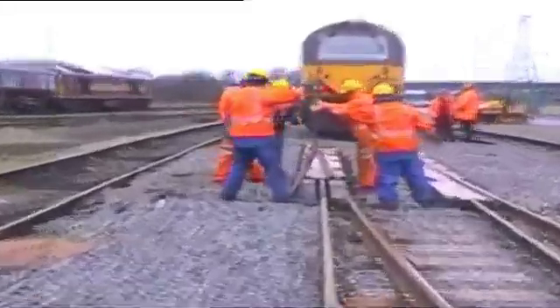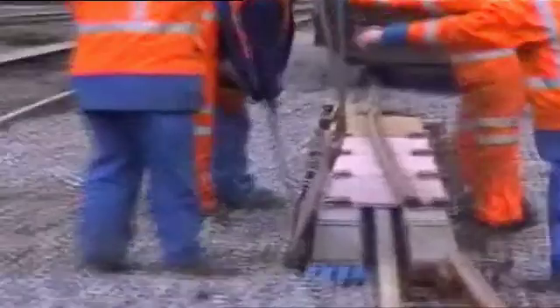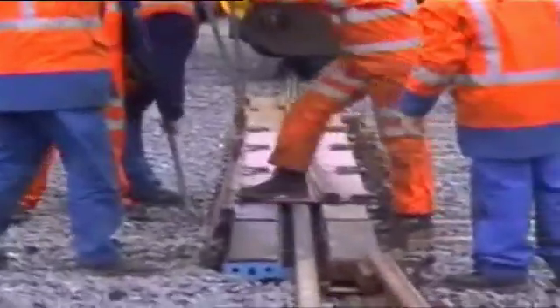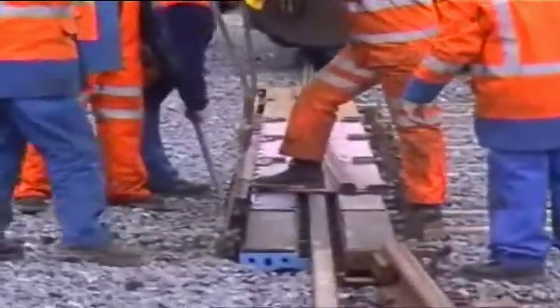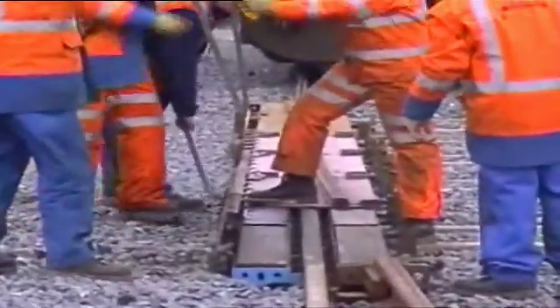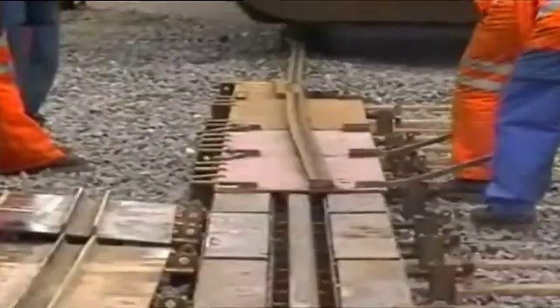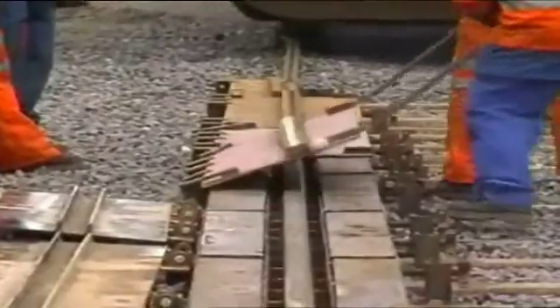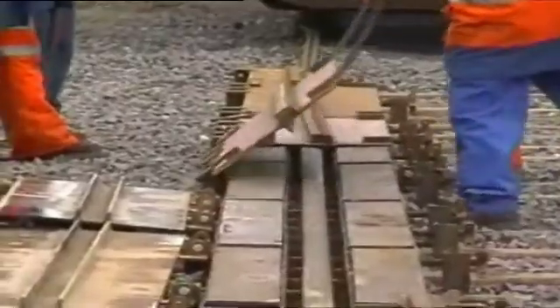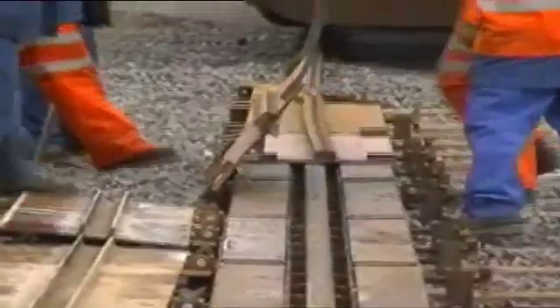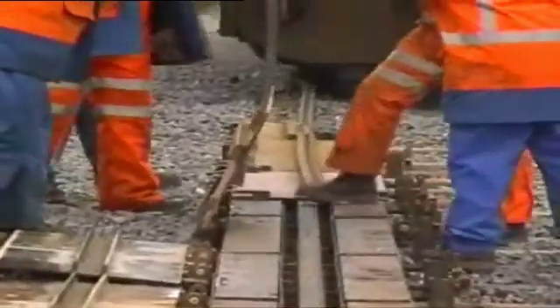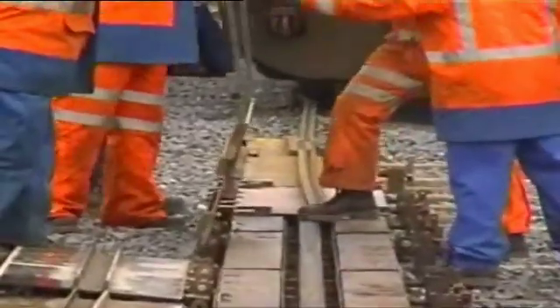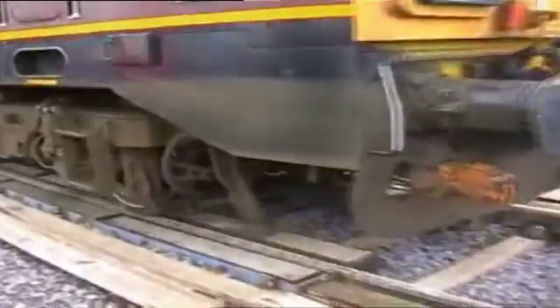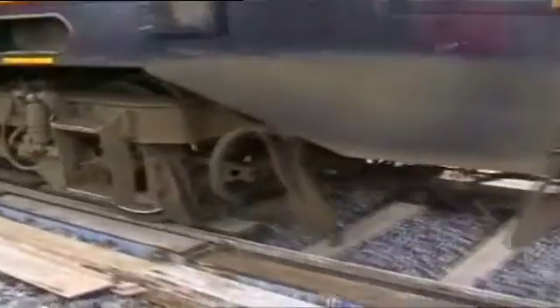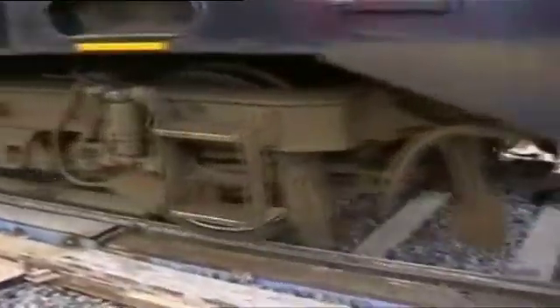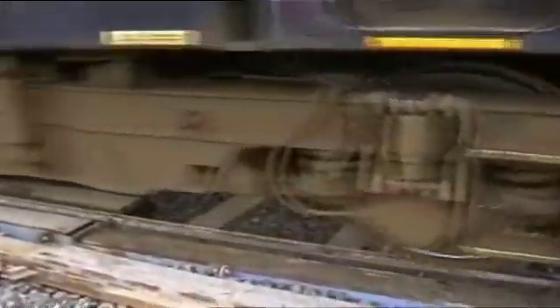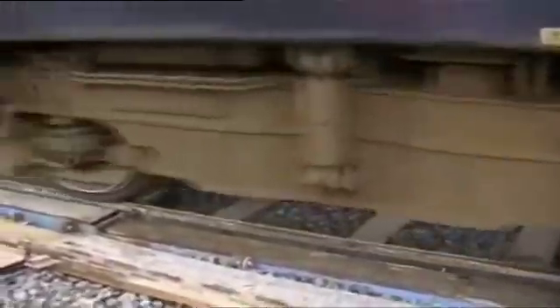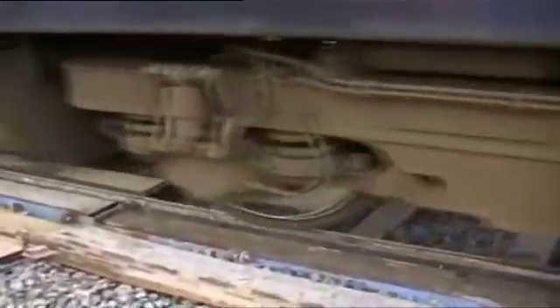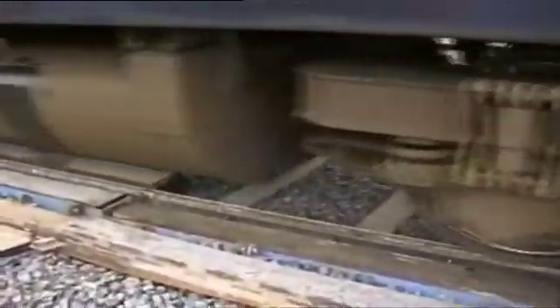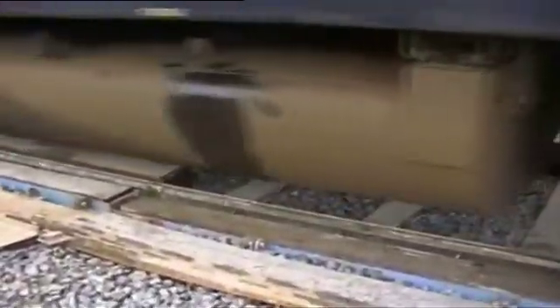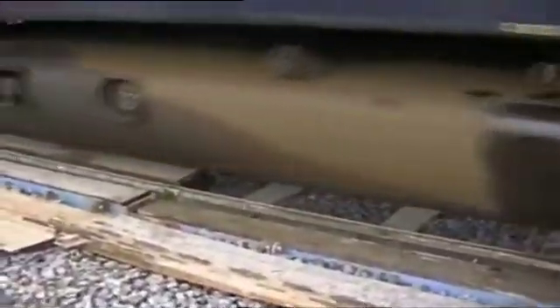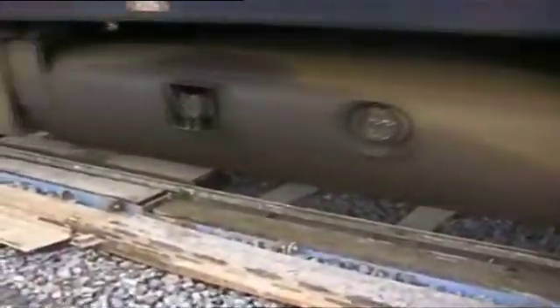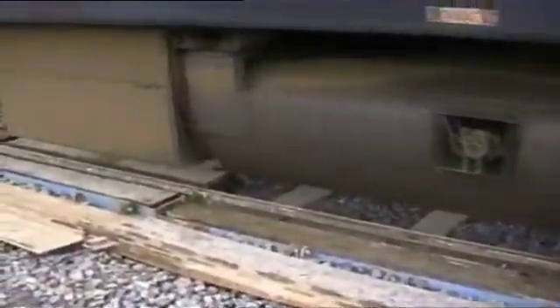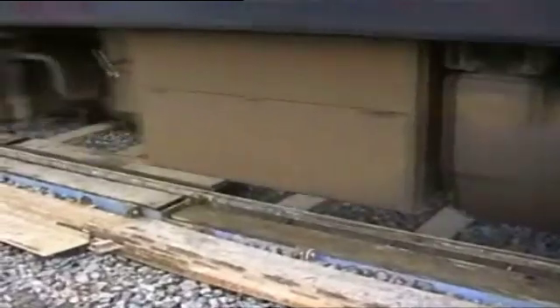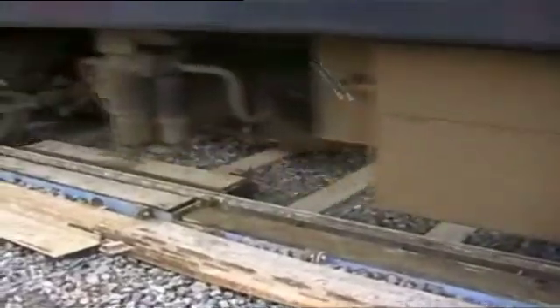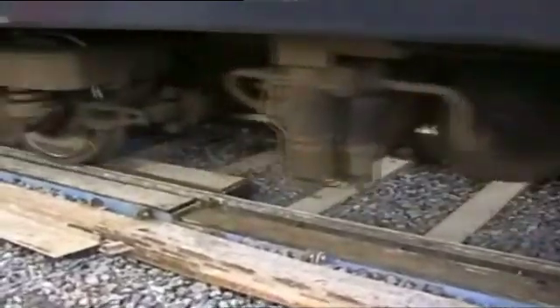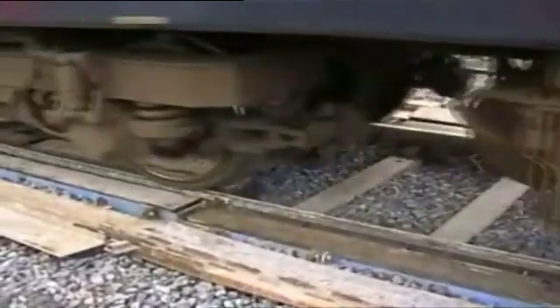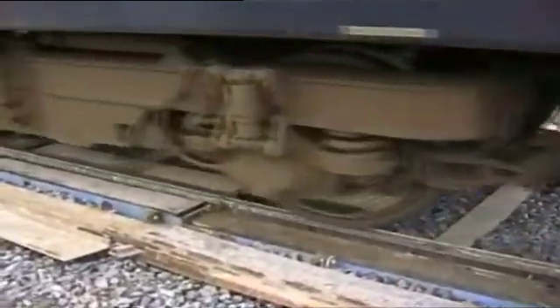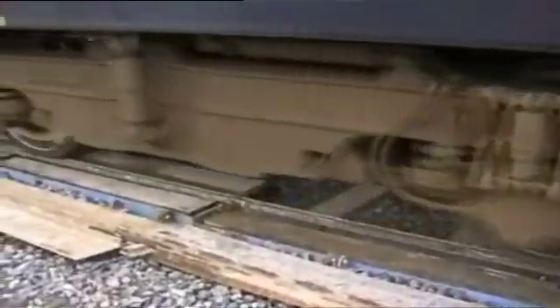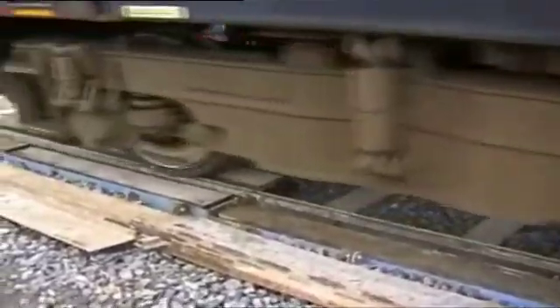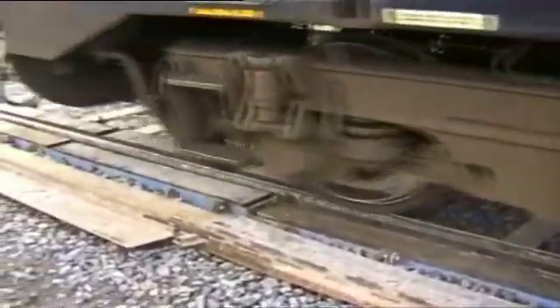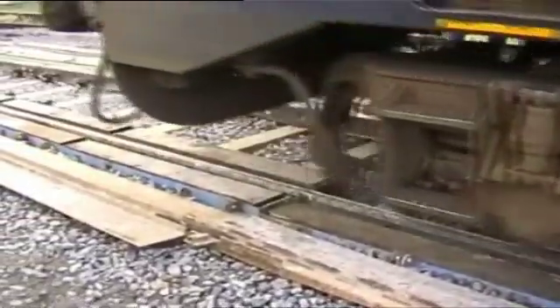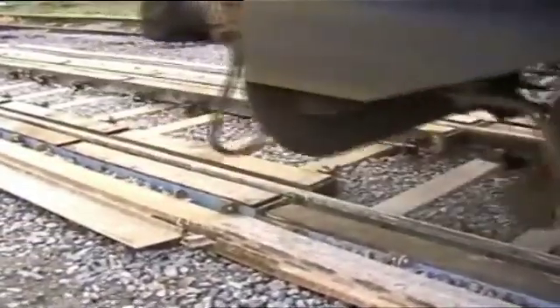By simply turning out the switch and crossing plates, the parent track is available for use during or between possessions. On completion, the non-intrusive crossover system can be removed within the first available 8-hour possession of the line.